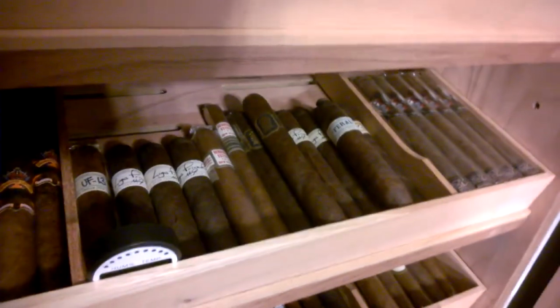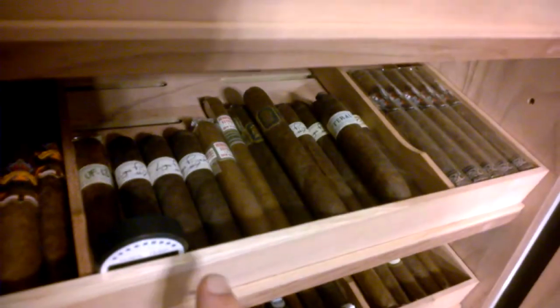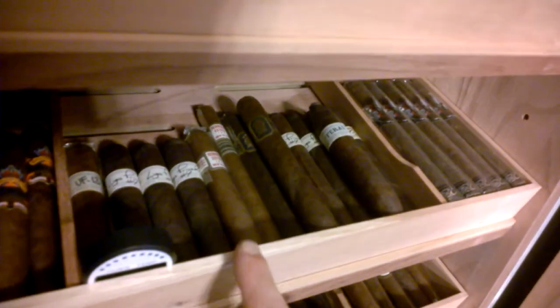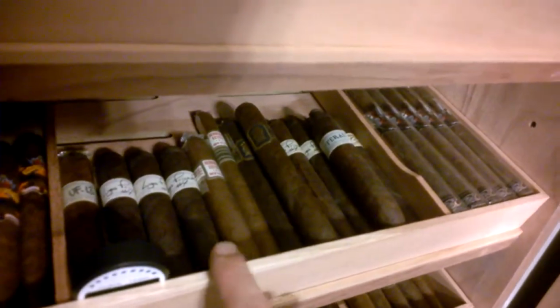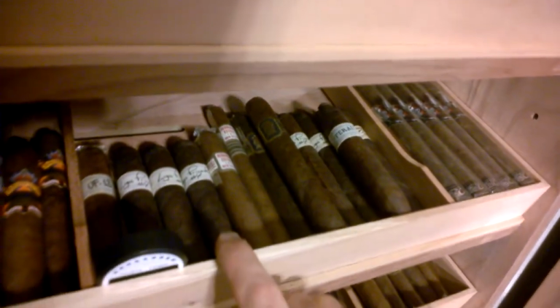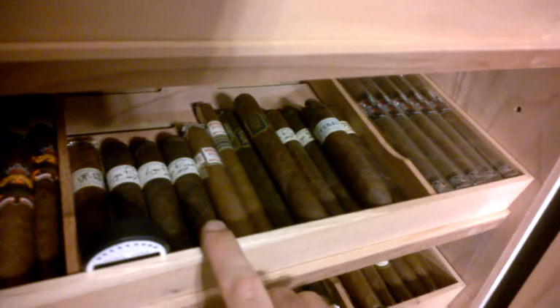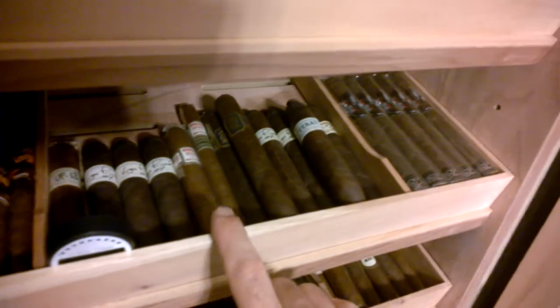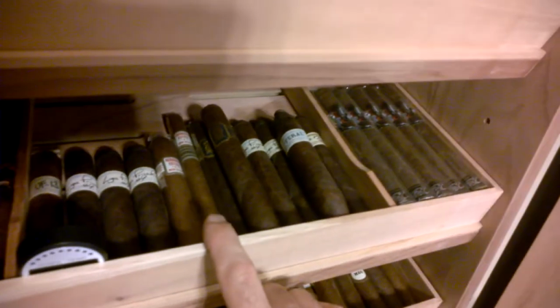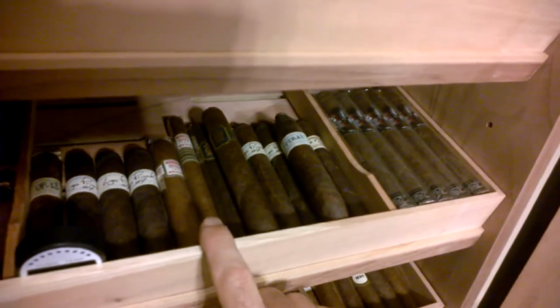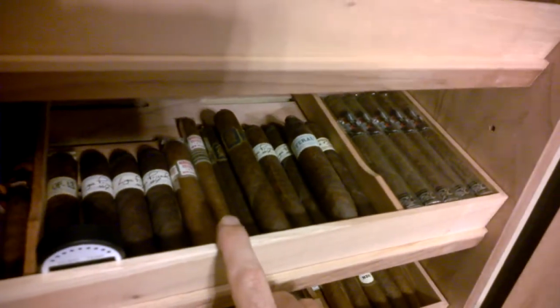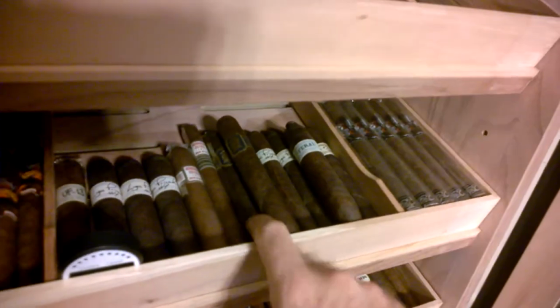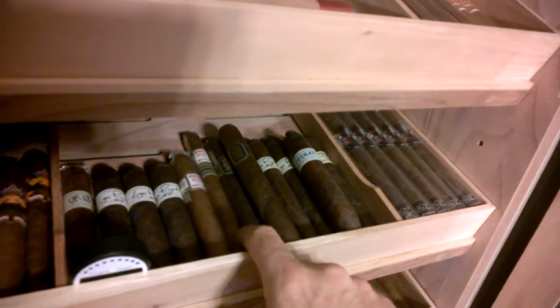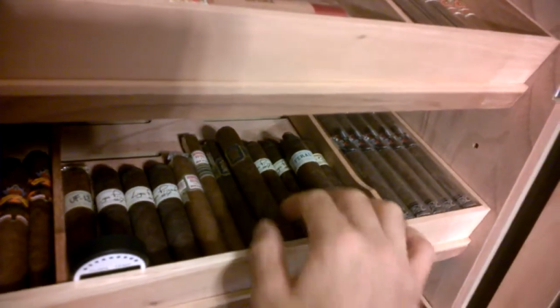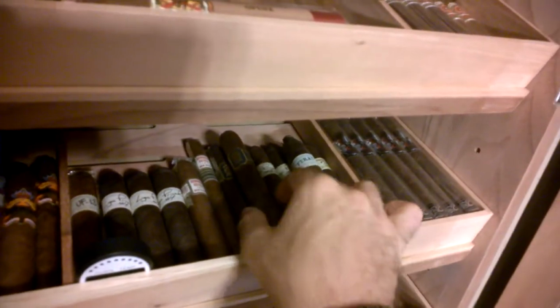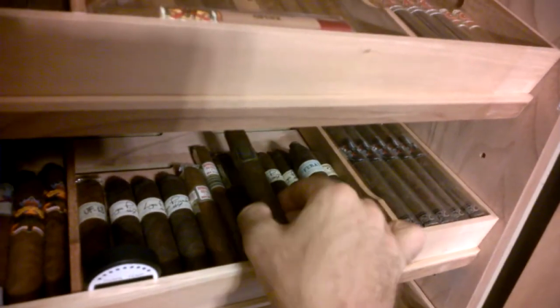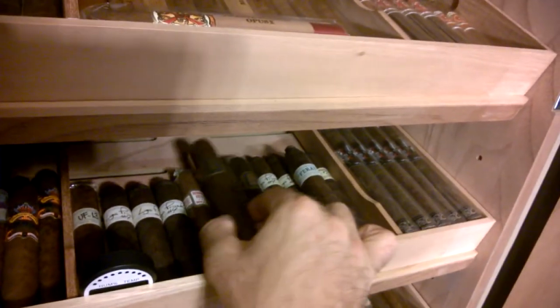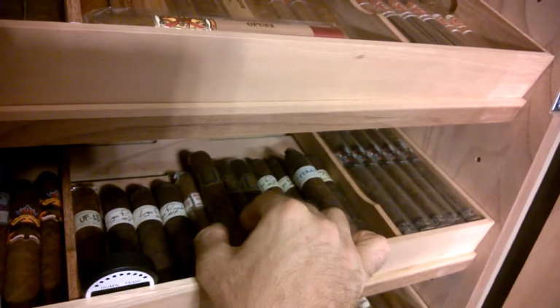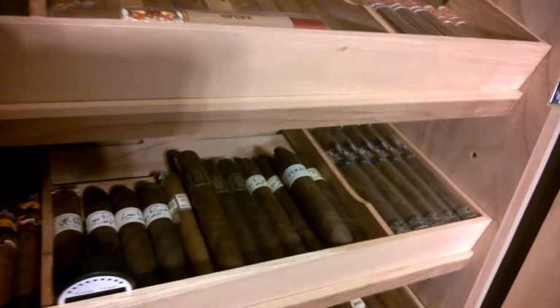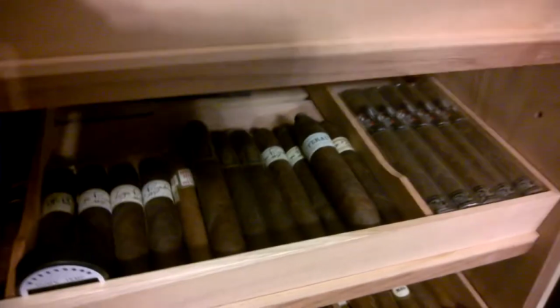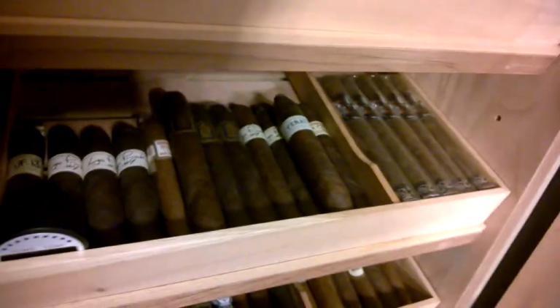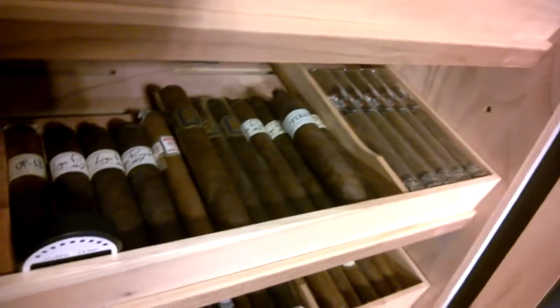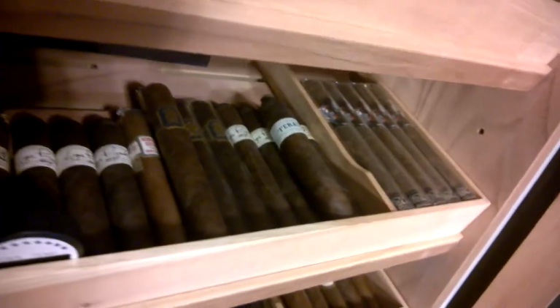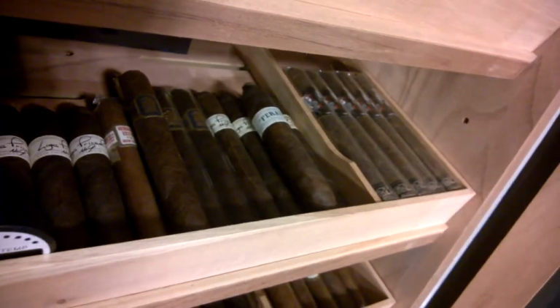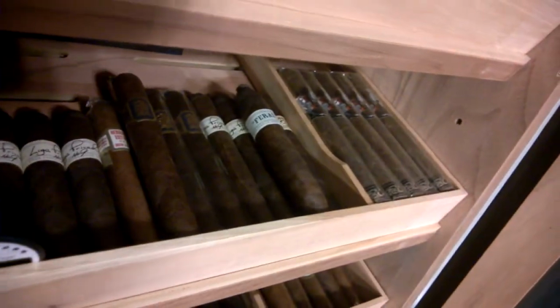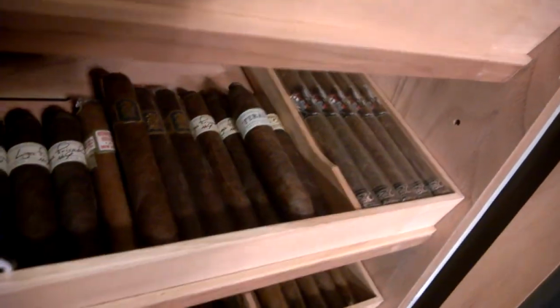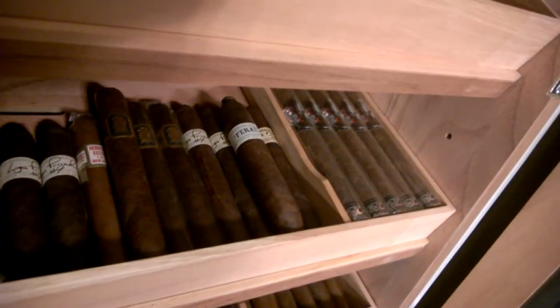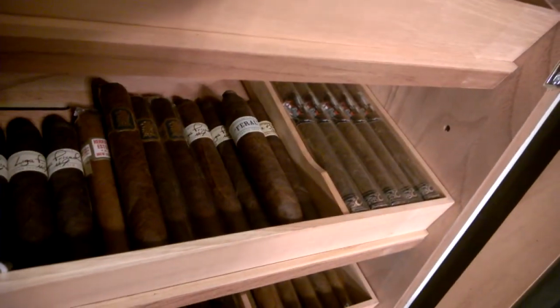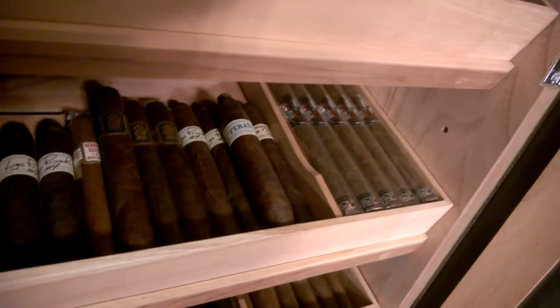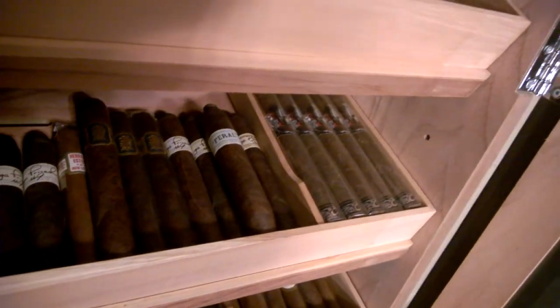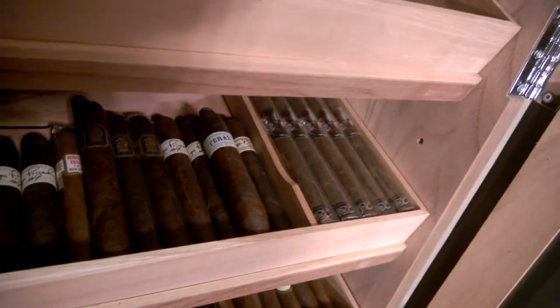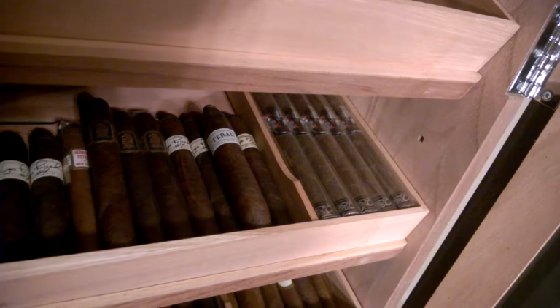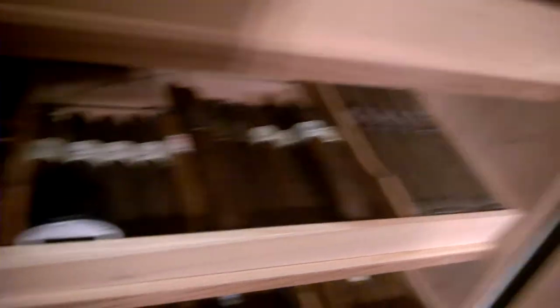I got my UF-13, some Liga Privada No. 9s in Robusto, Berrastelli's in the Lancero right there. Got some Undercrowns, and I got some more No. 9s in Toros, some T-52 Toros, and a Feral Pig.